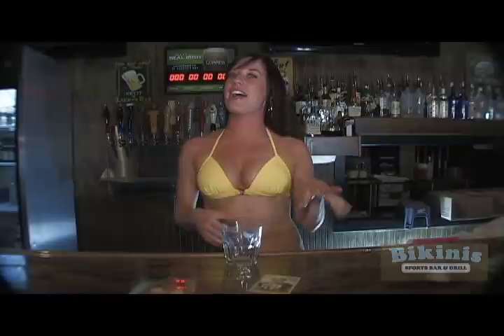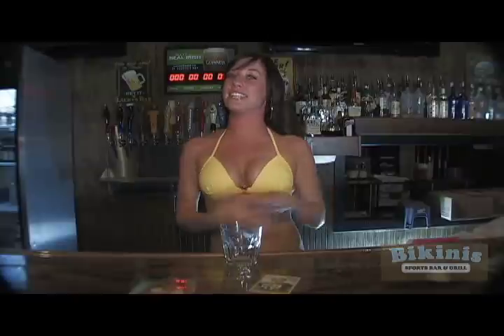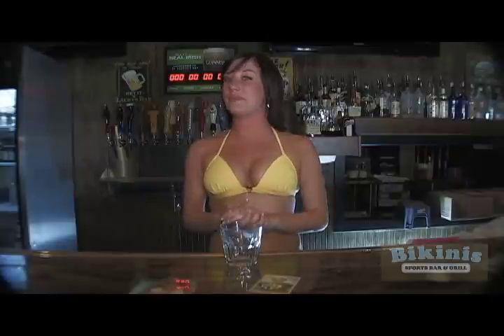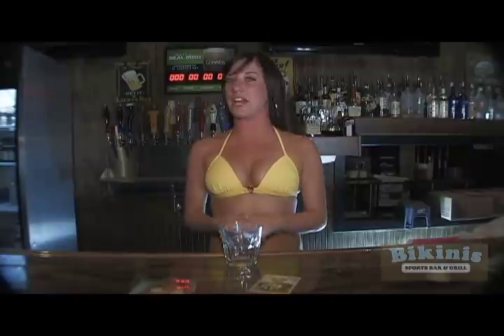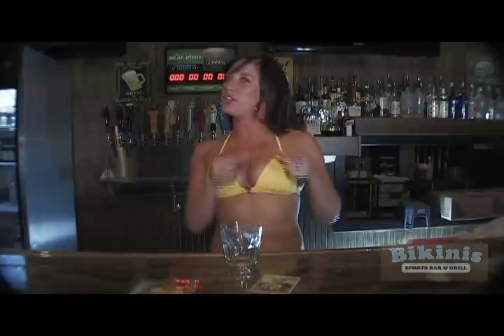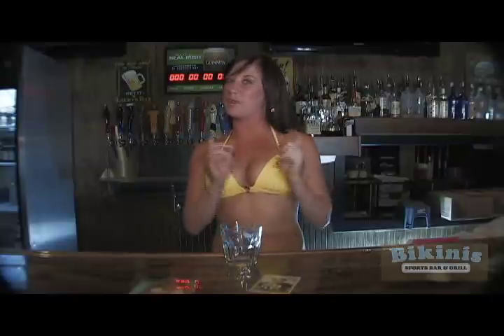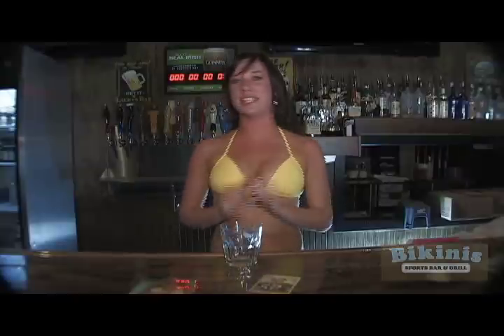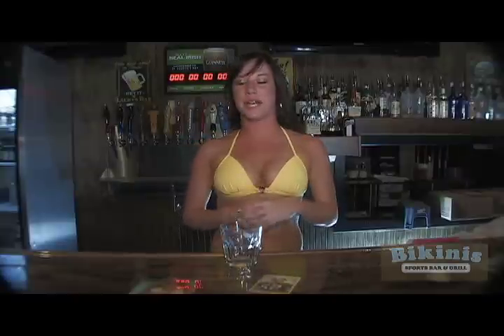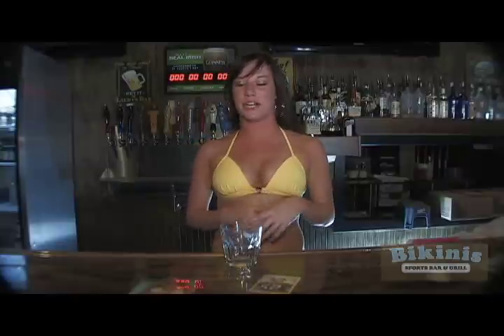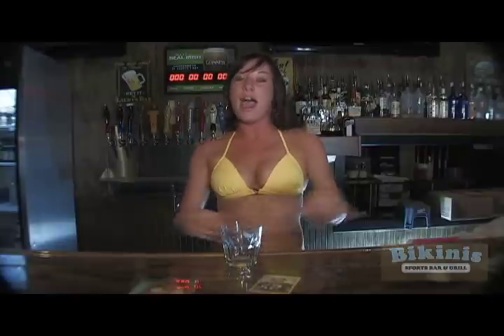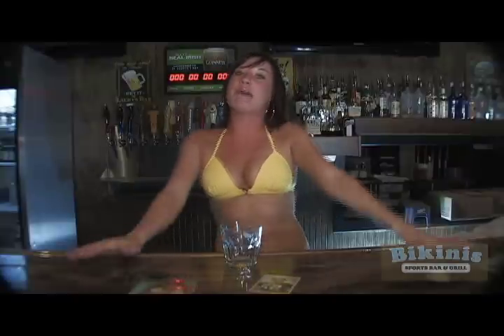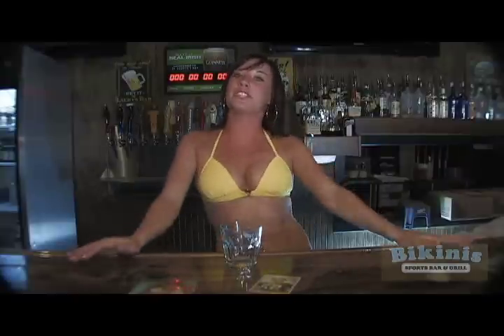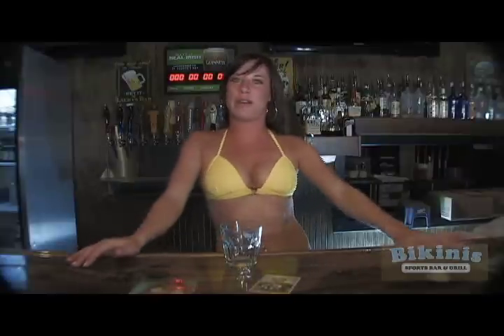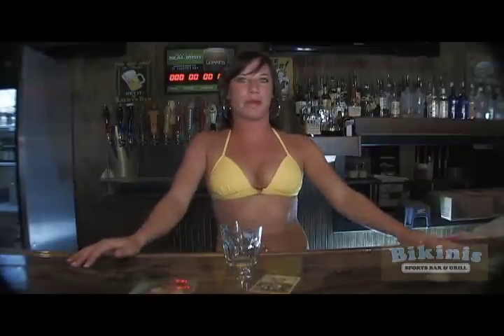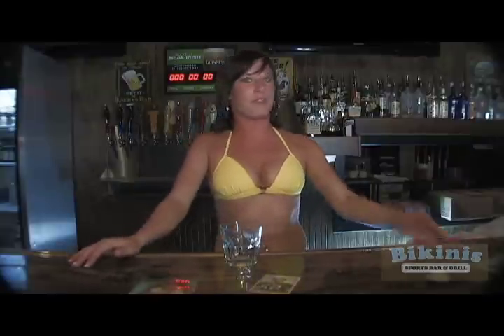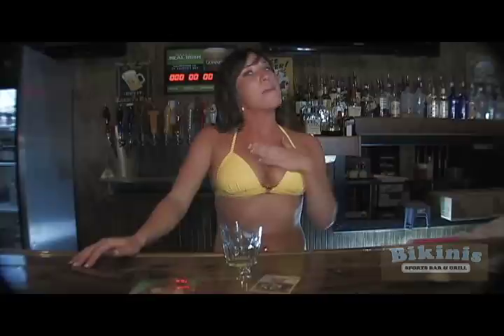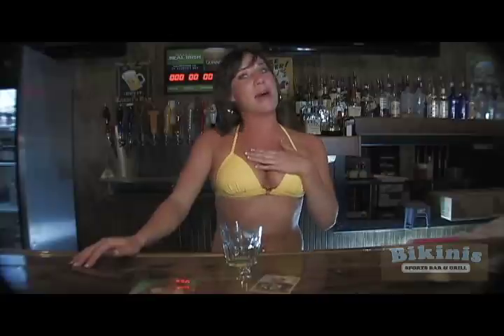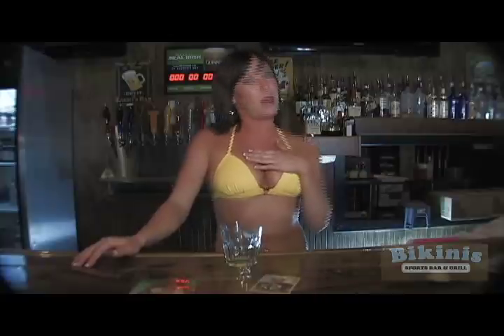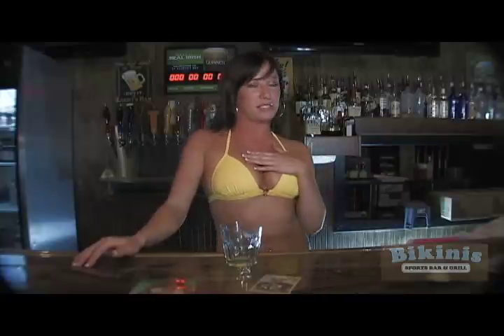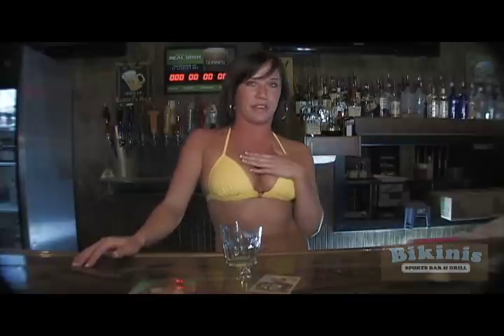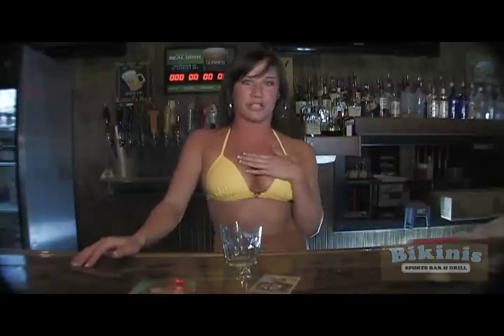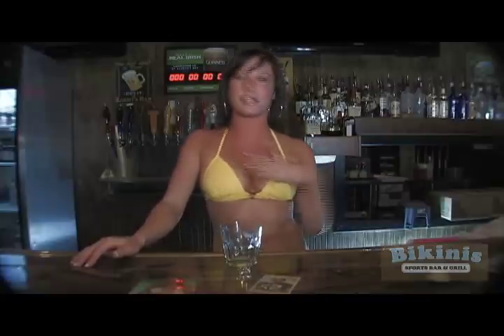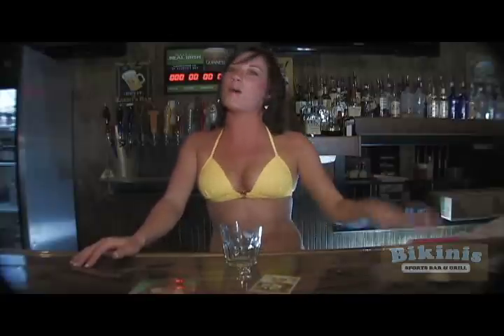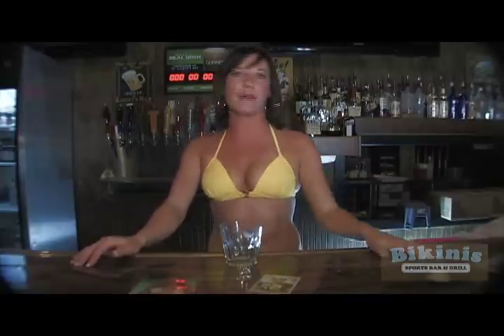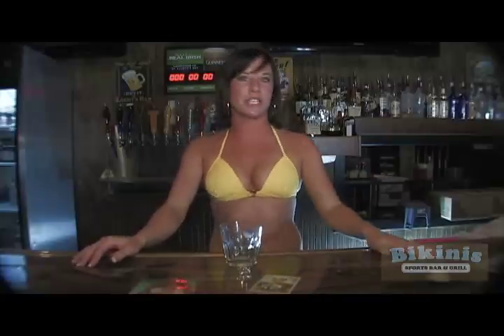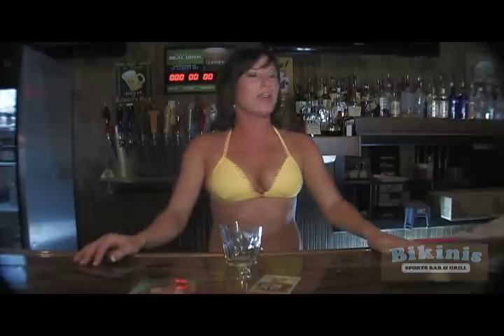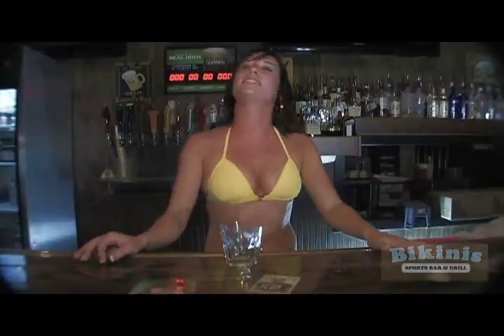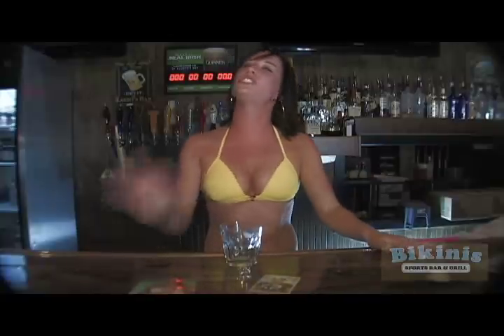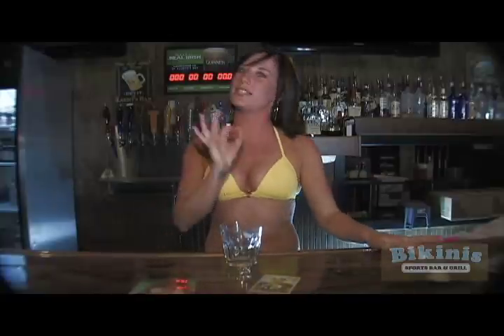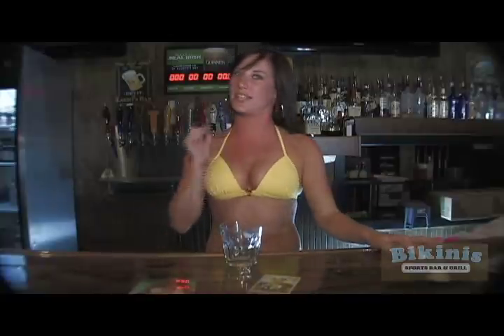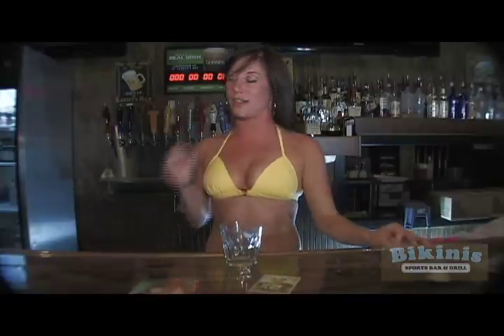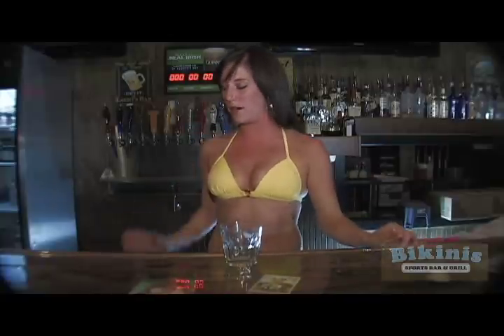Hey guys, it's Megan, your Bikini's bartender. I'm going to show you how to make one of my personal favorite drinks, a white Russian. It tastes just like chocolate milk.